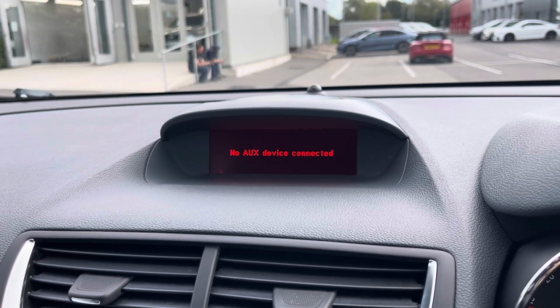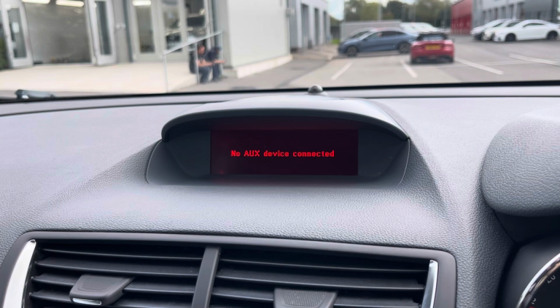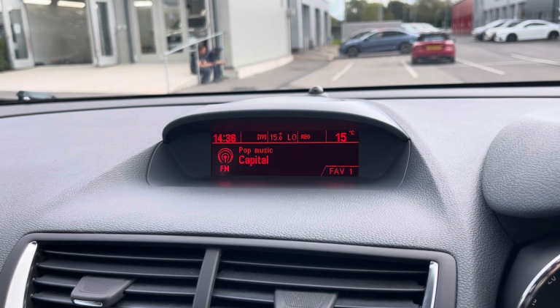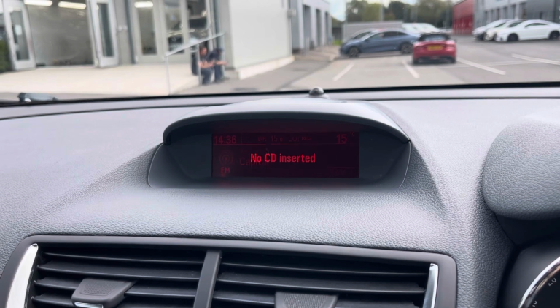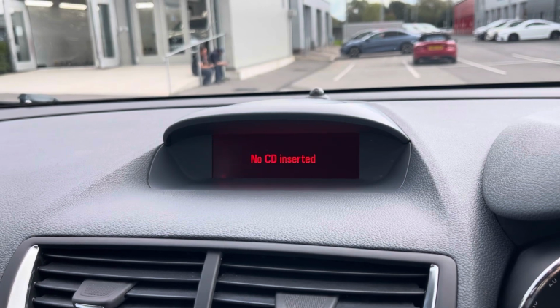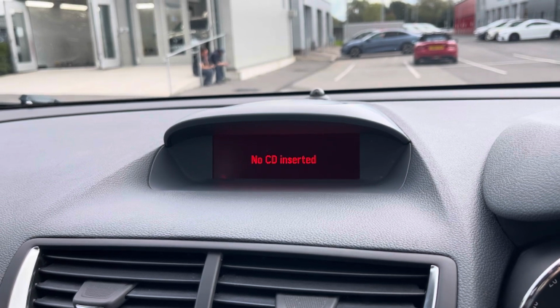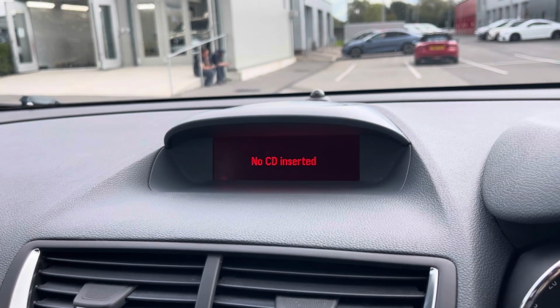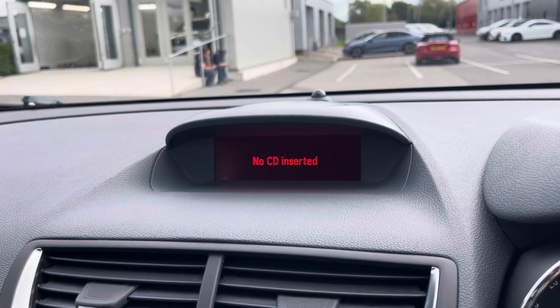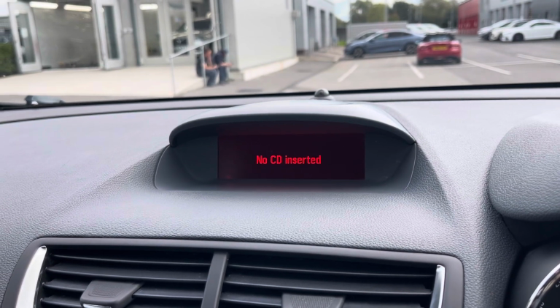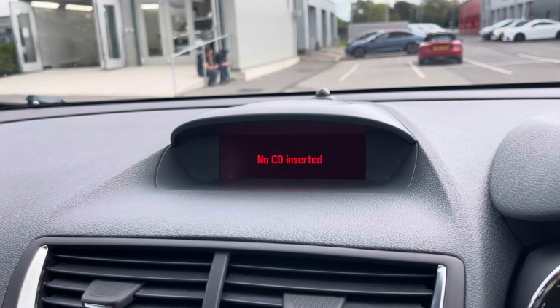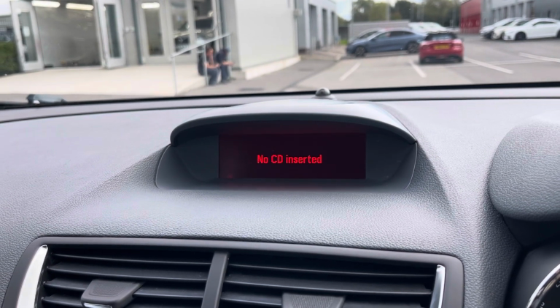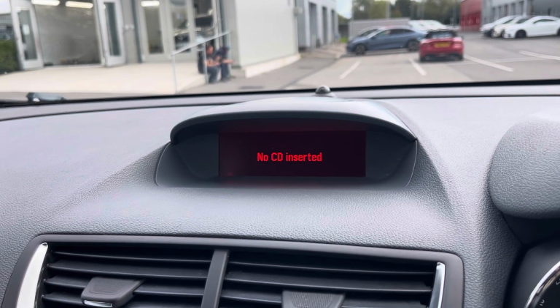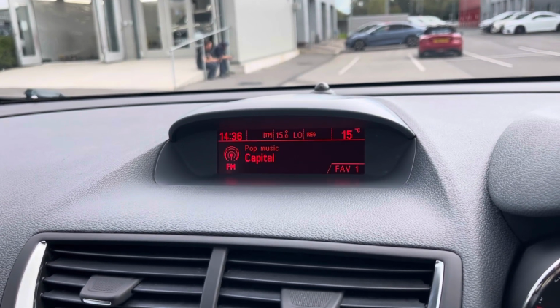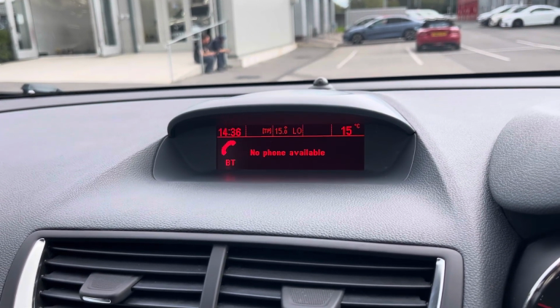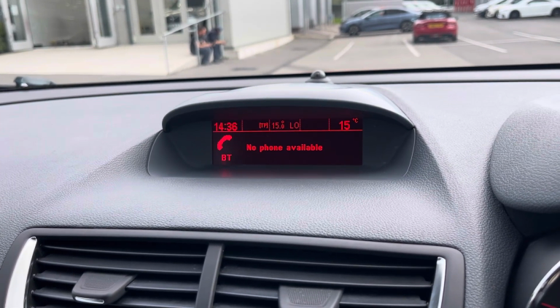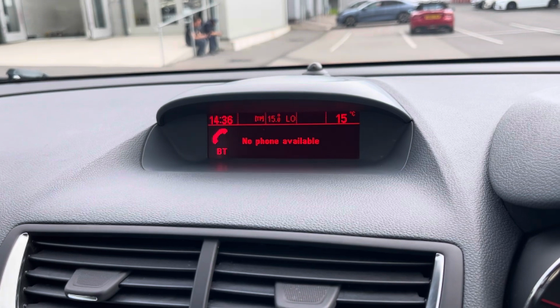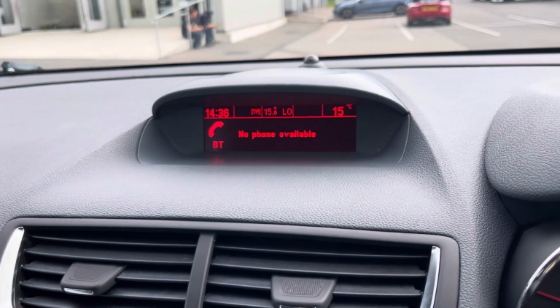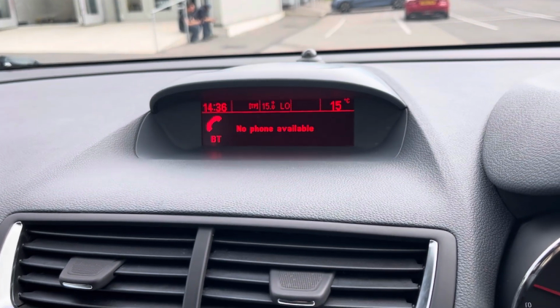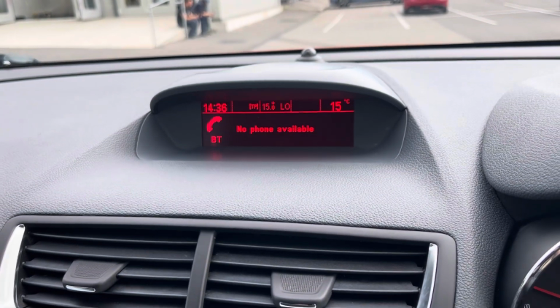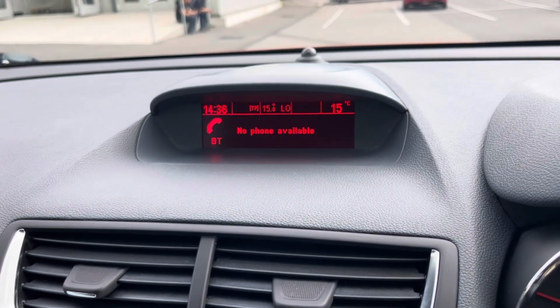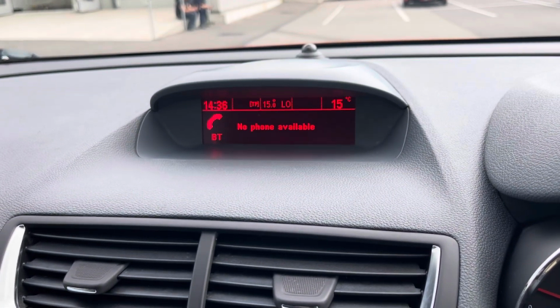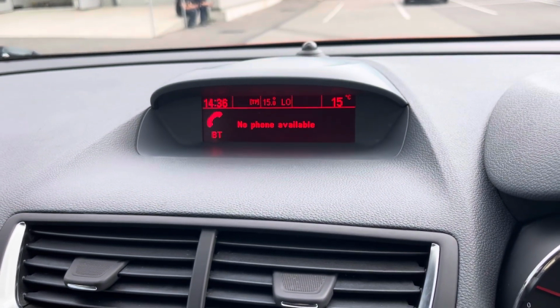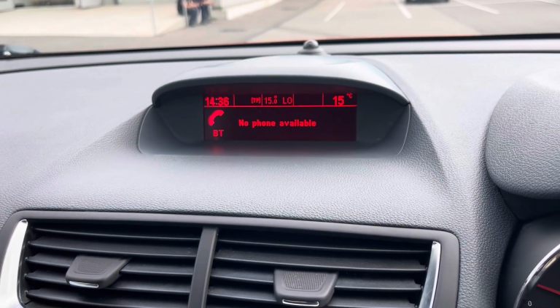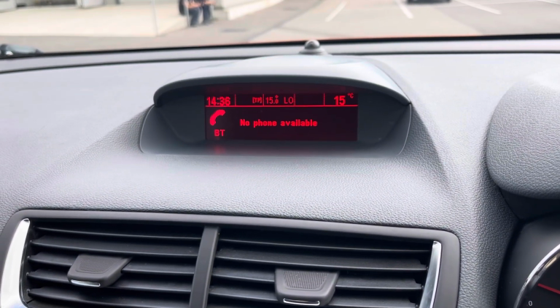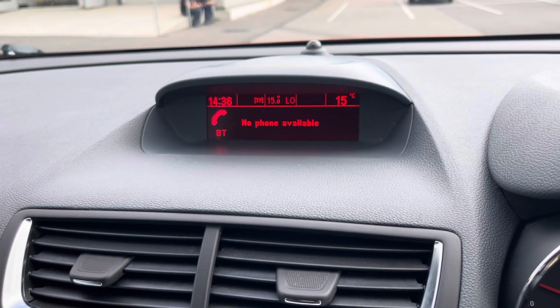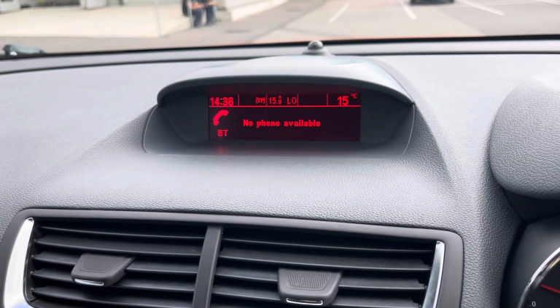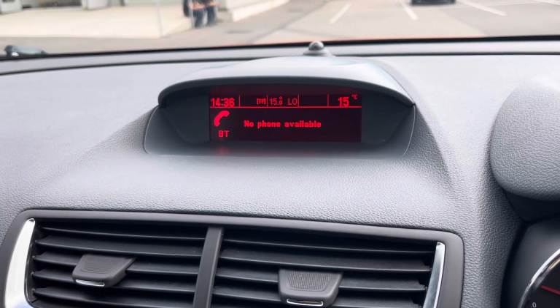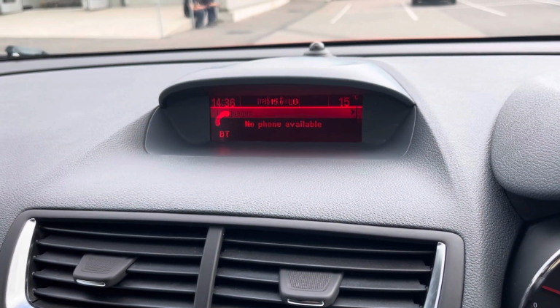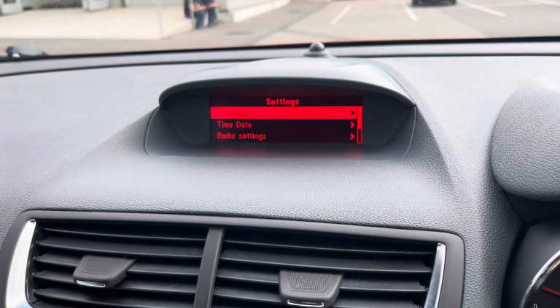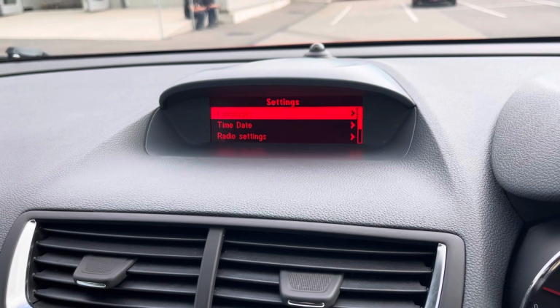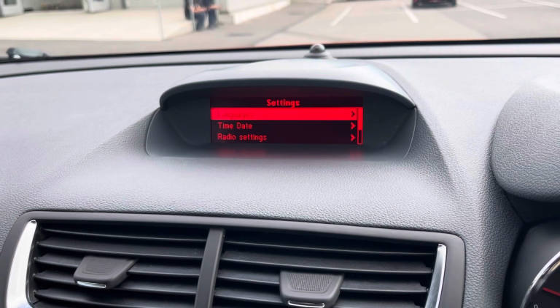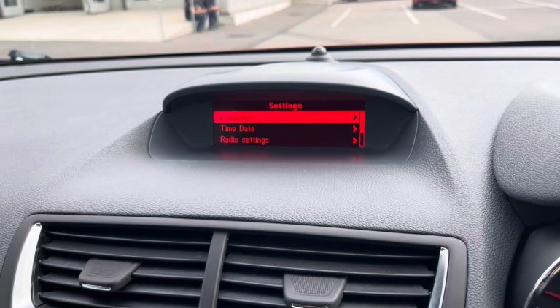You can also connect devices via AUX and listen to any CDs if you wish to do so. You can connect your mobile device to make and take phone calls whilst out on the go with ease, and easily adjust any settings in the settings tab here.